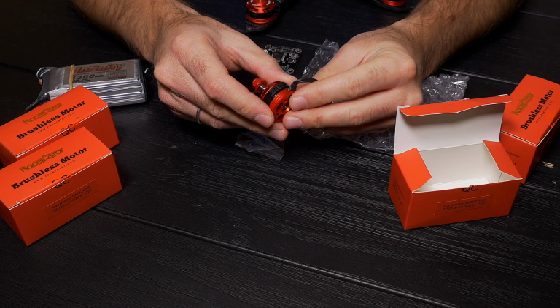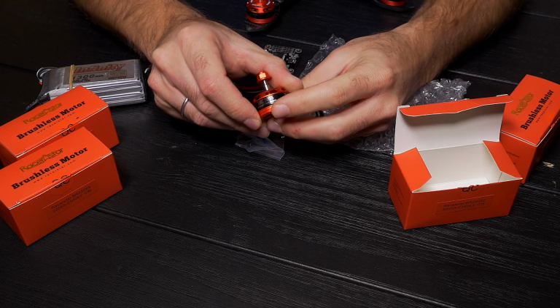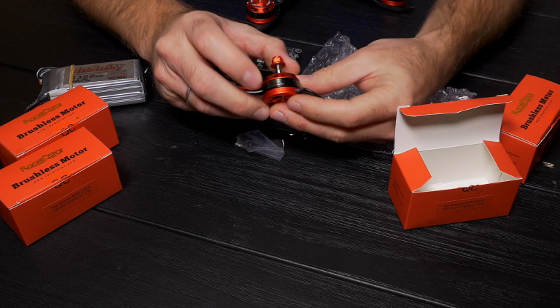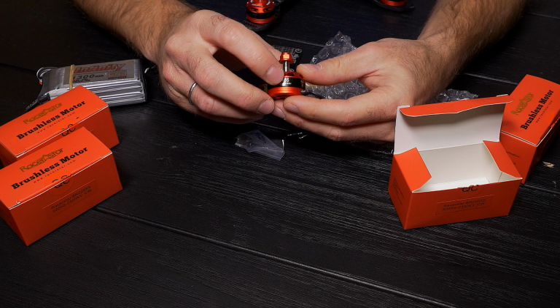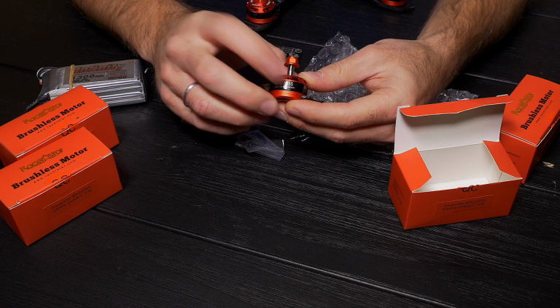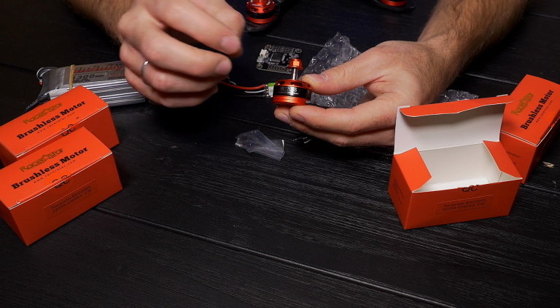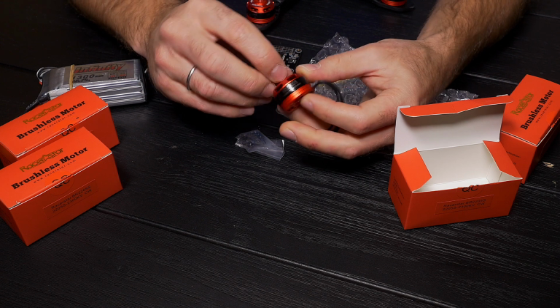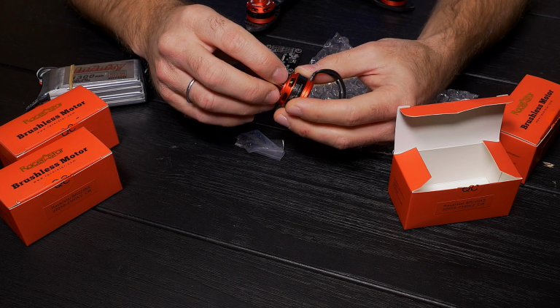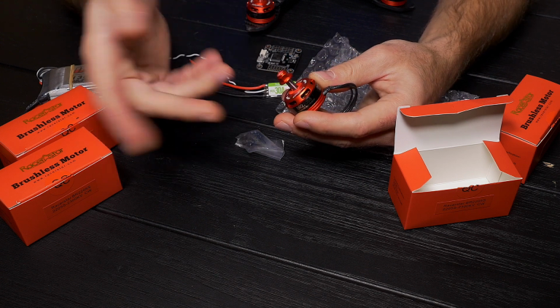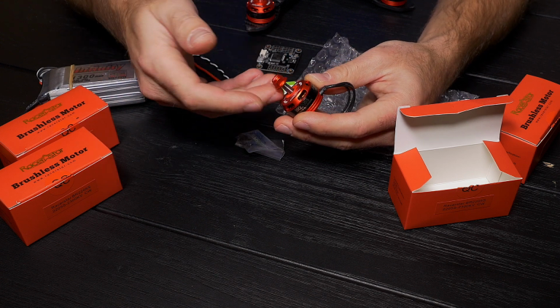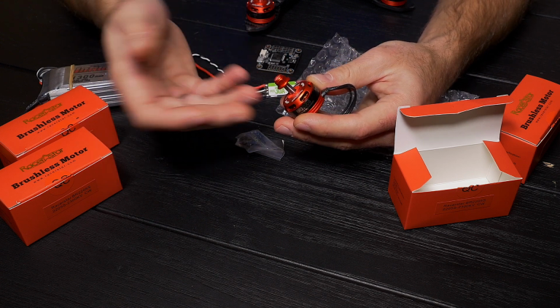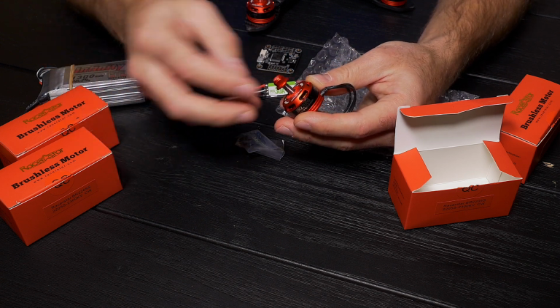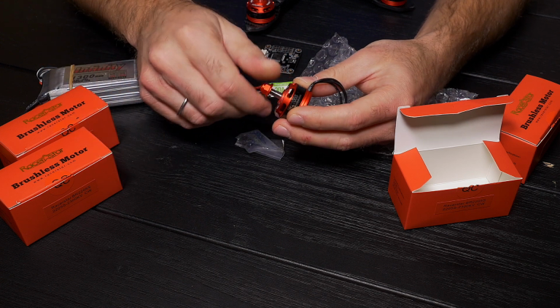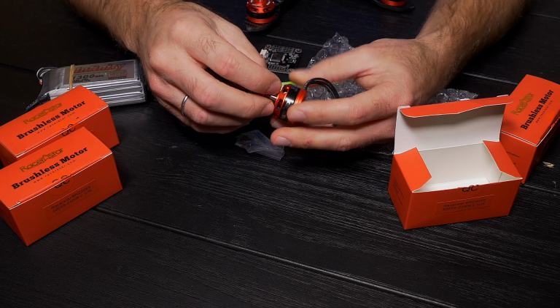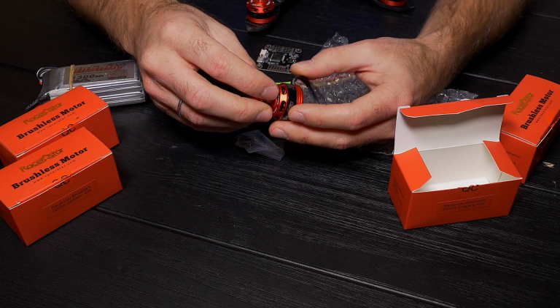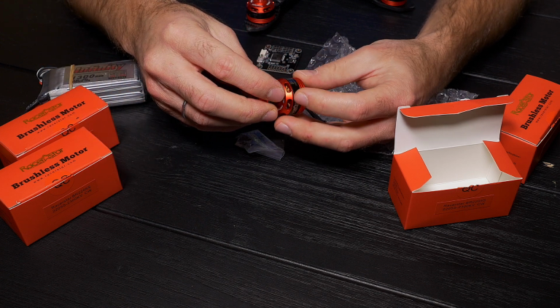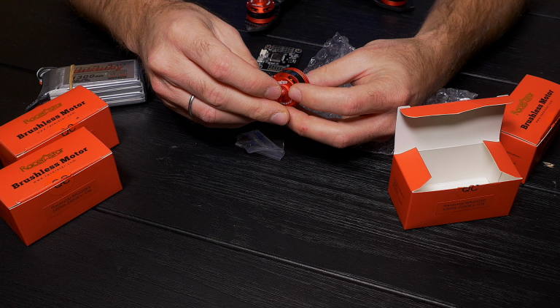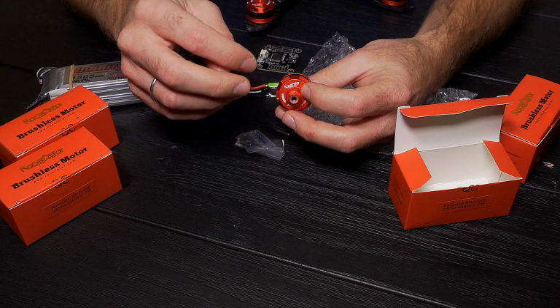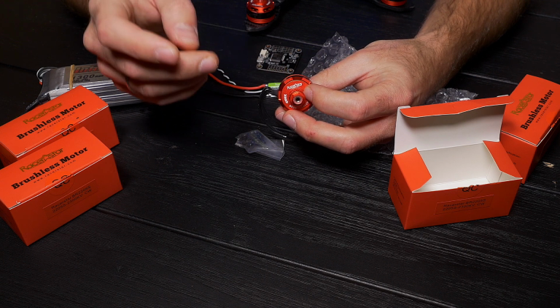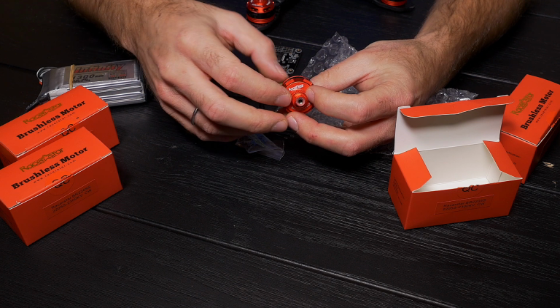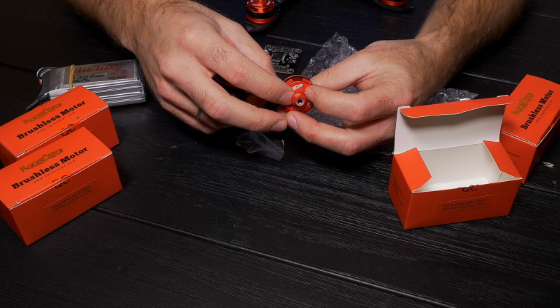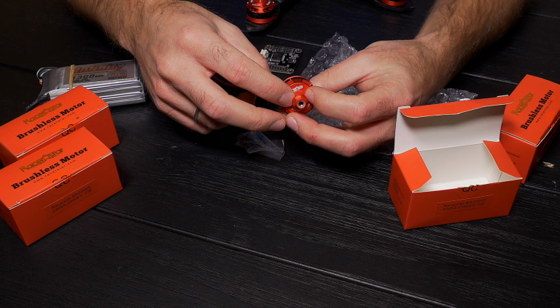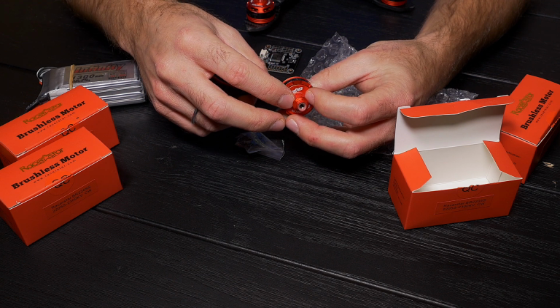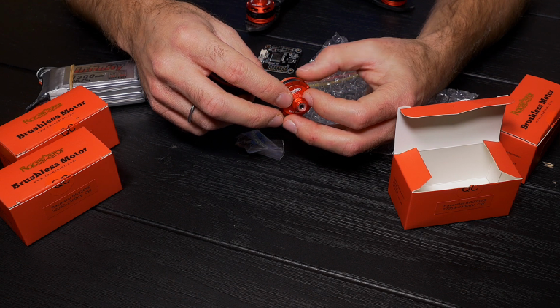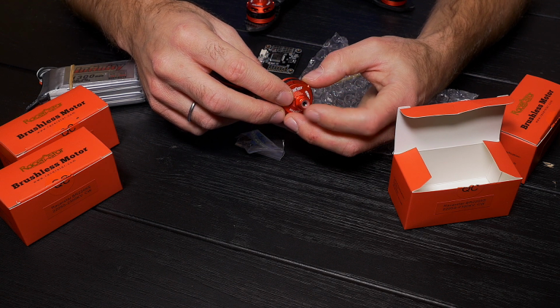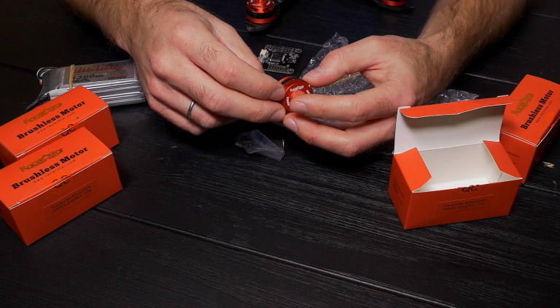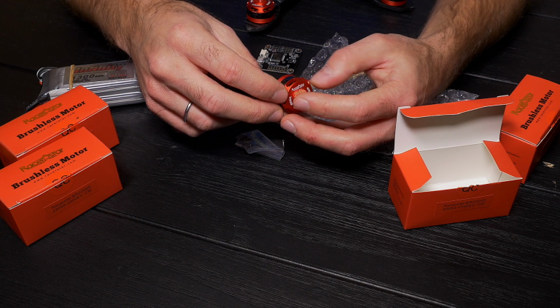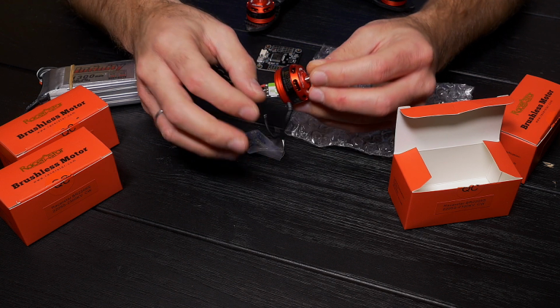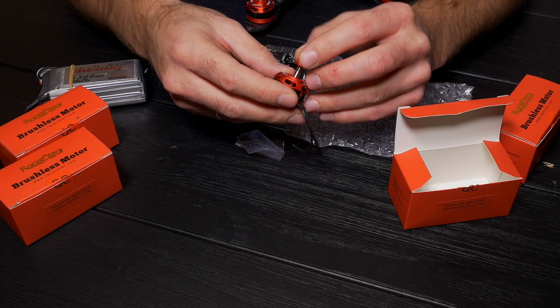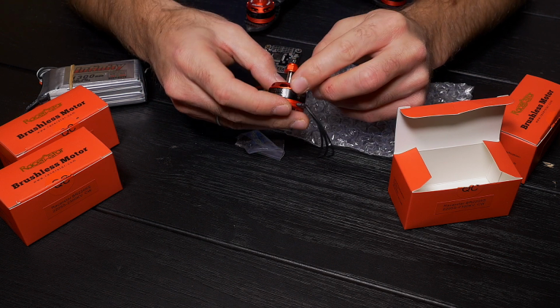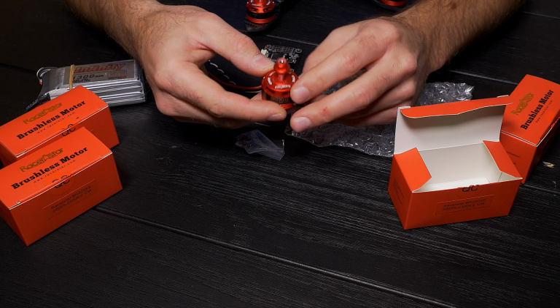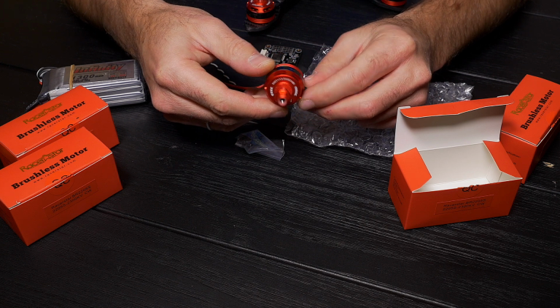It's the BR2205S — a new modification with some improvements over the previous version, which was the BR2205. This is the S version now.